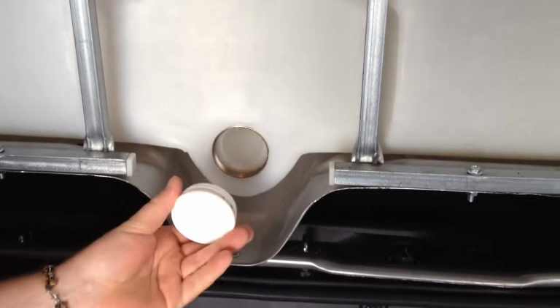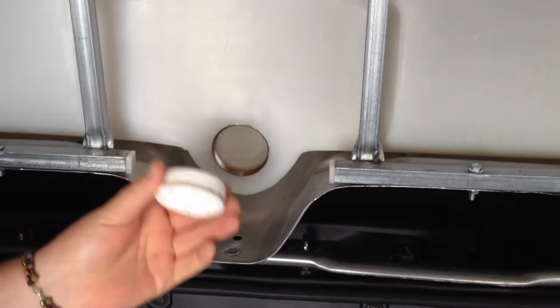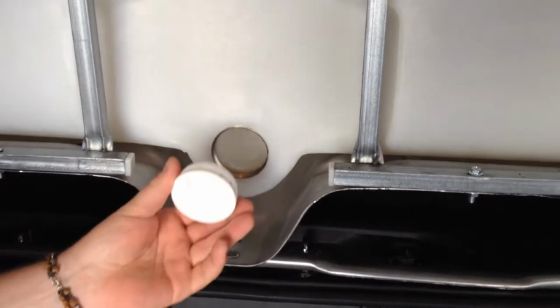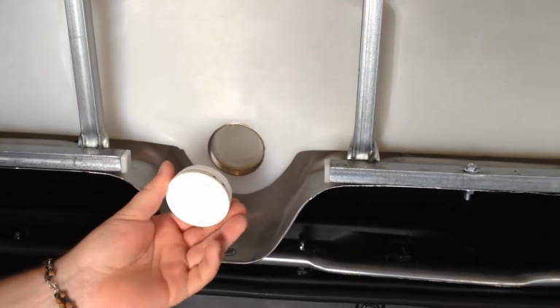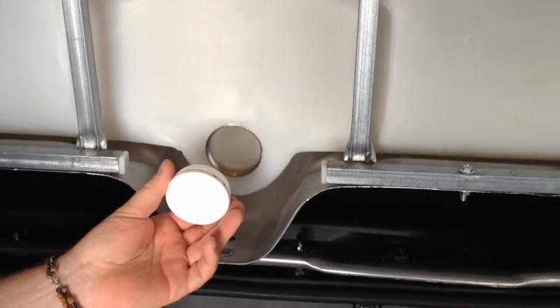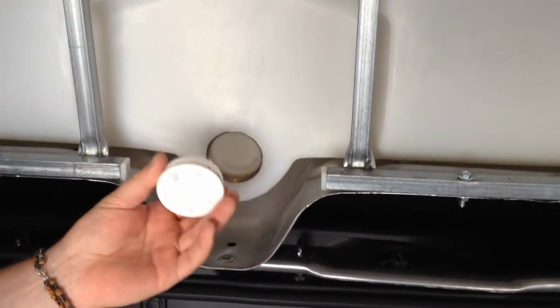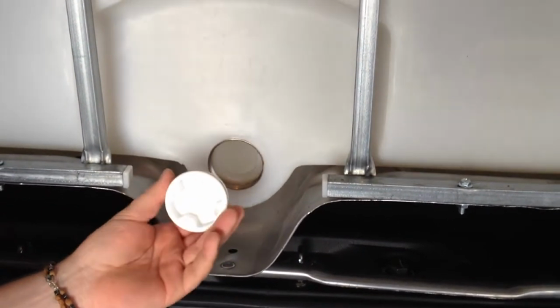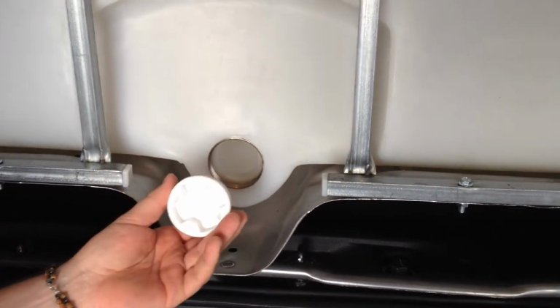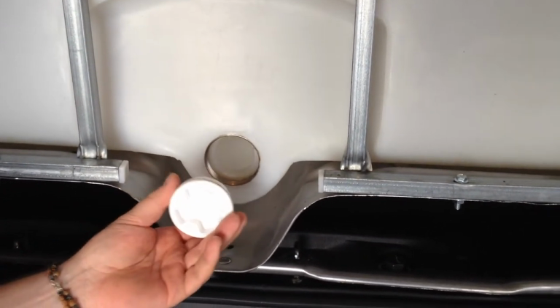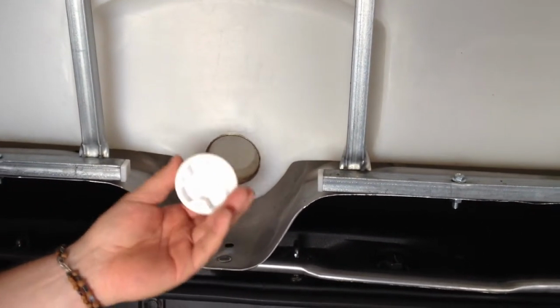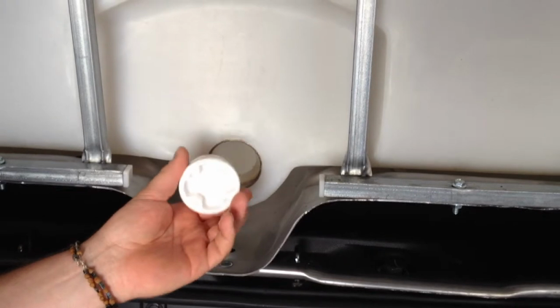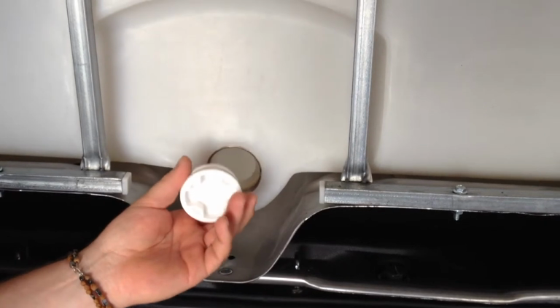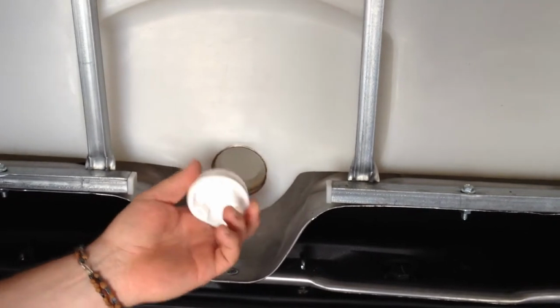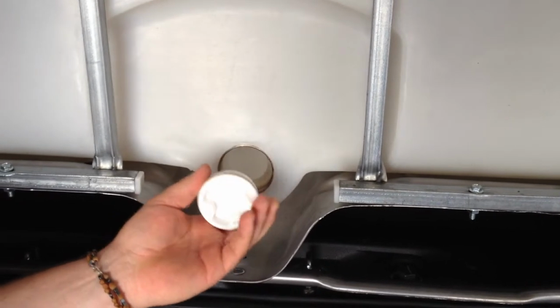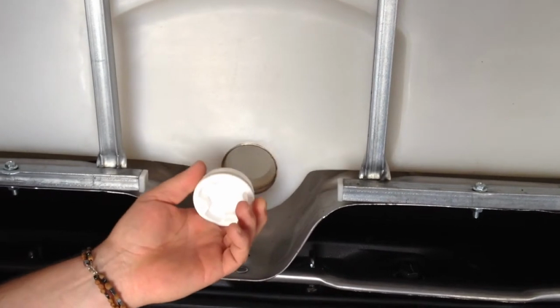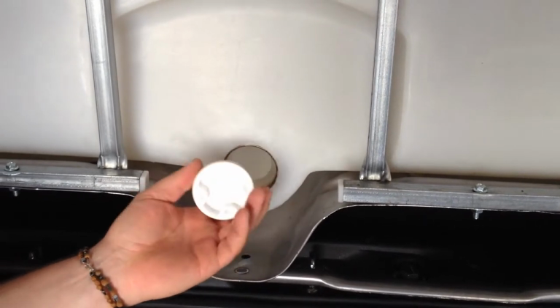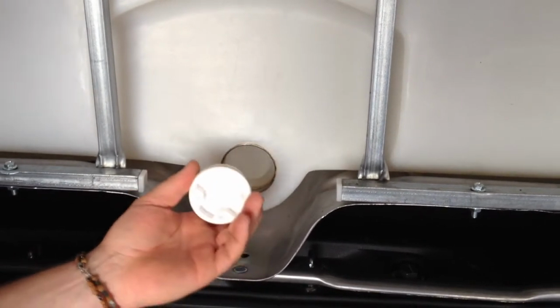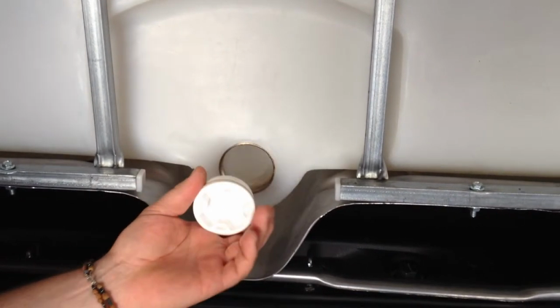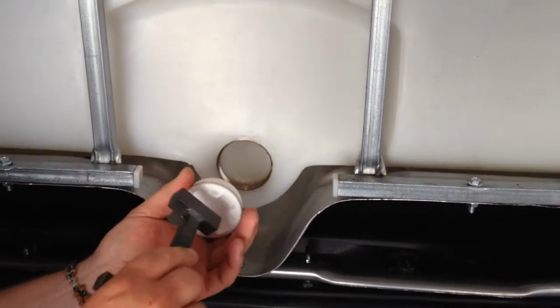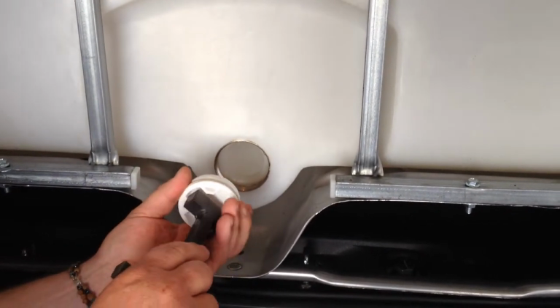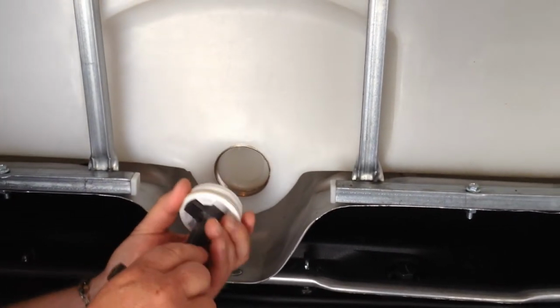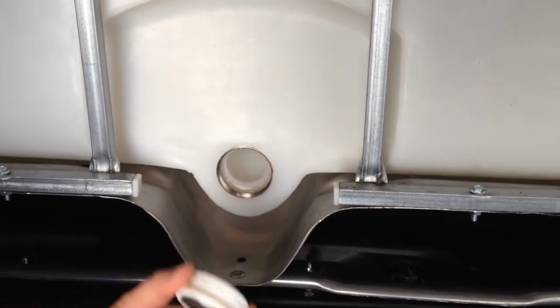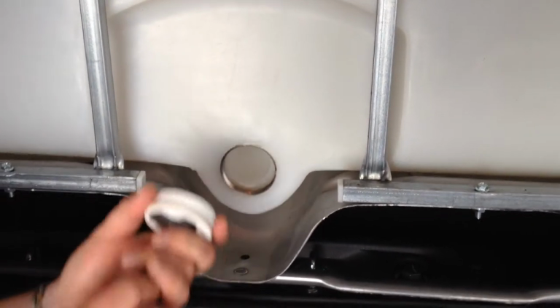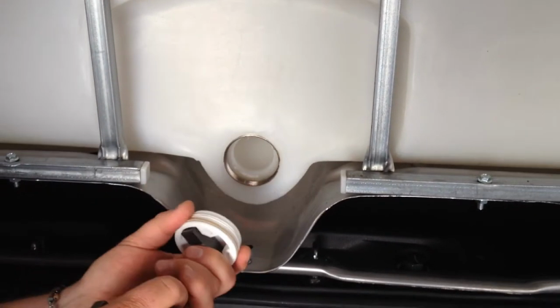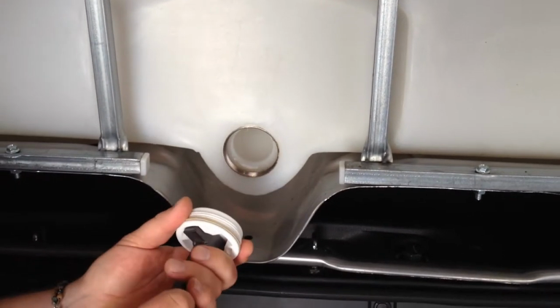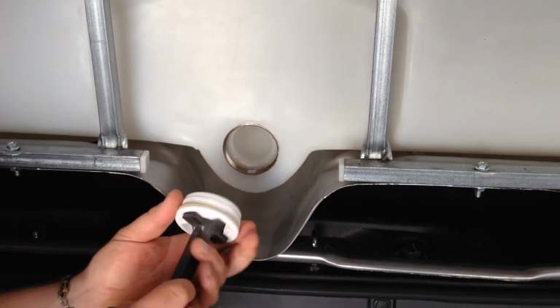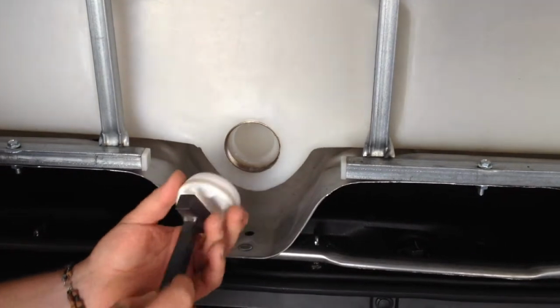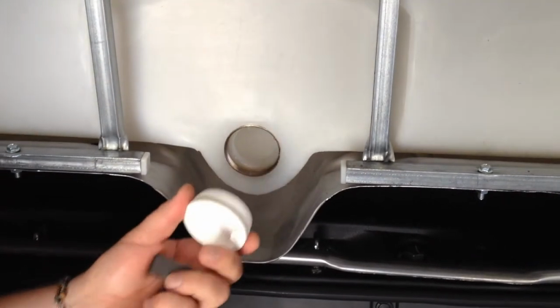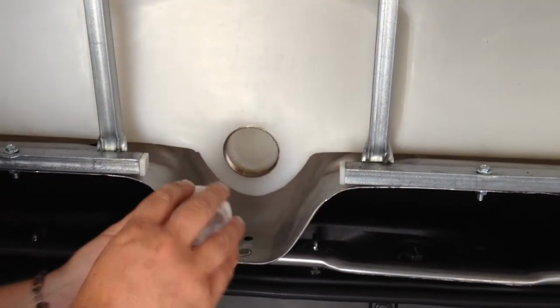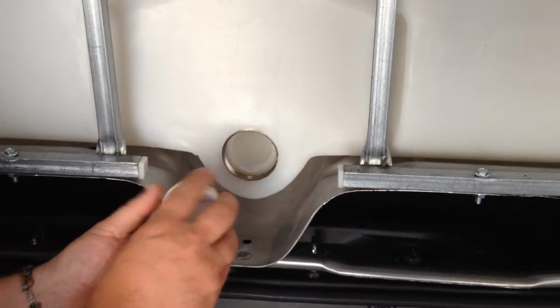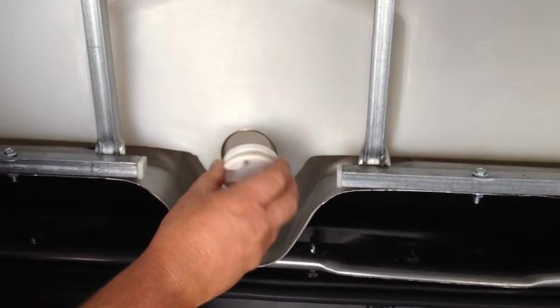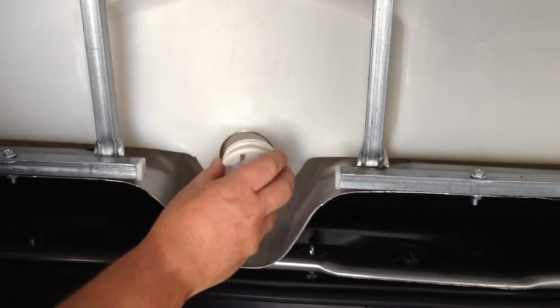Similarly, you can do the very same thing with the 2 inch stainless steel ferrule that we provide with the tank if you wish to do a drain valve.